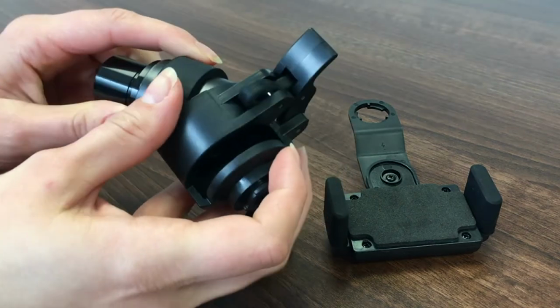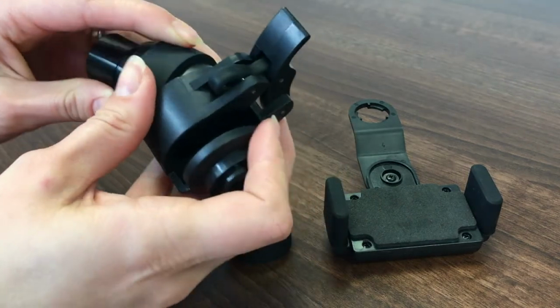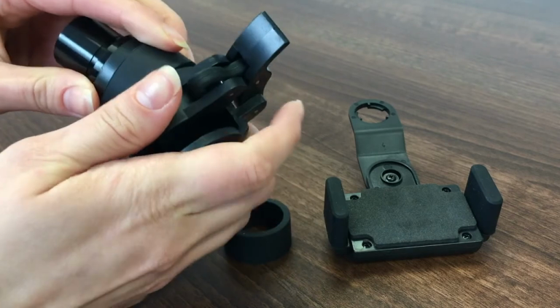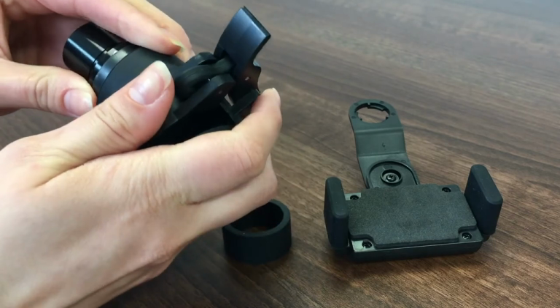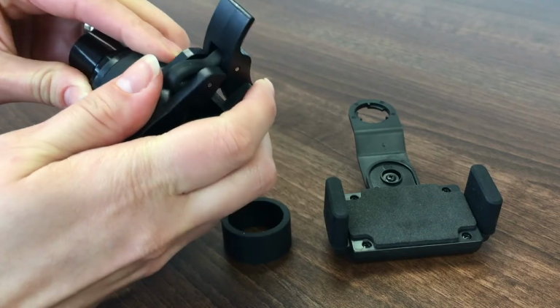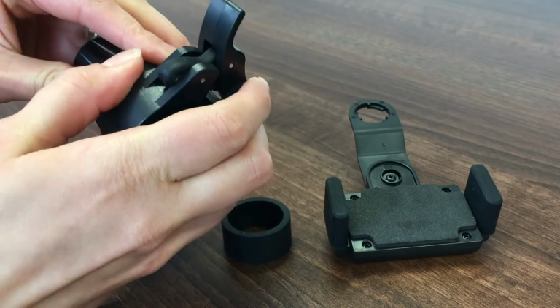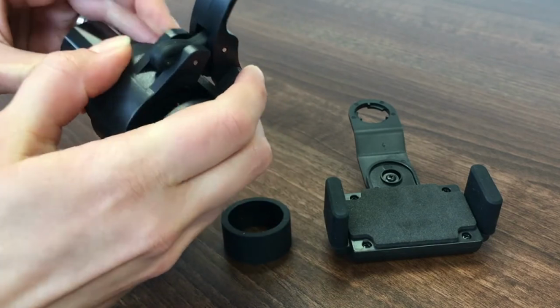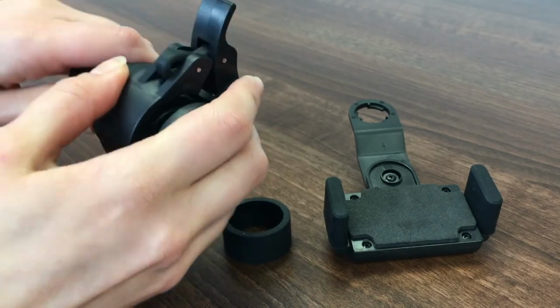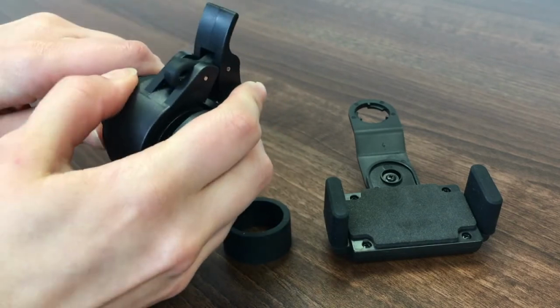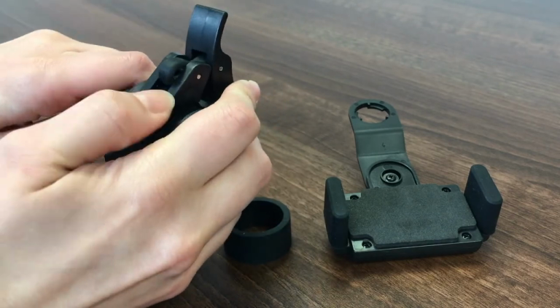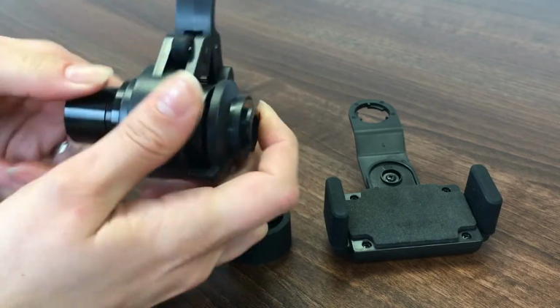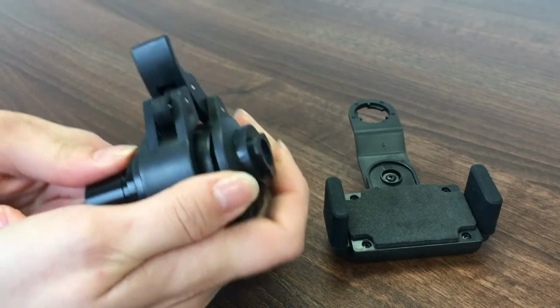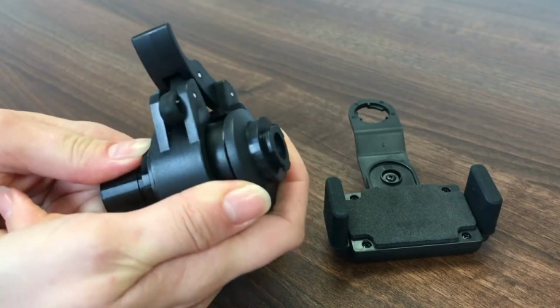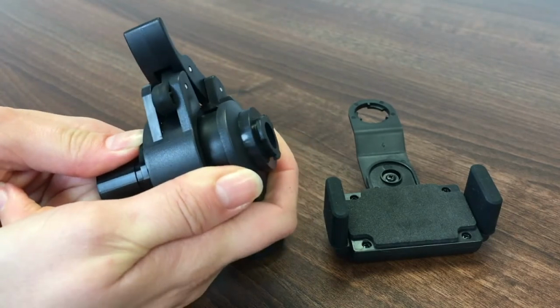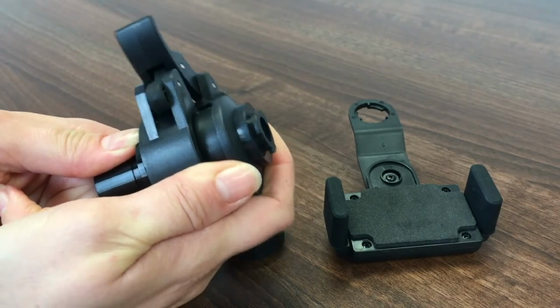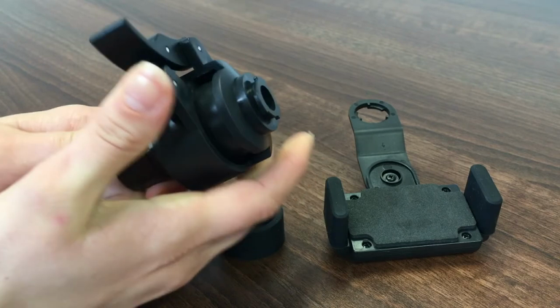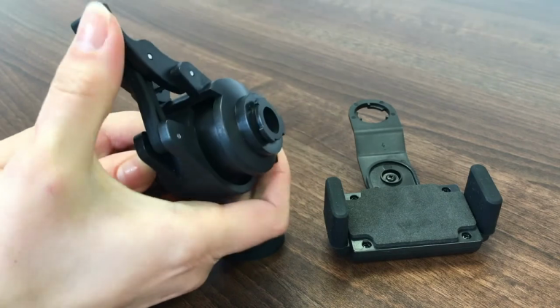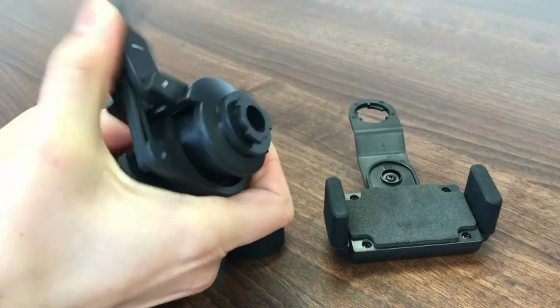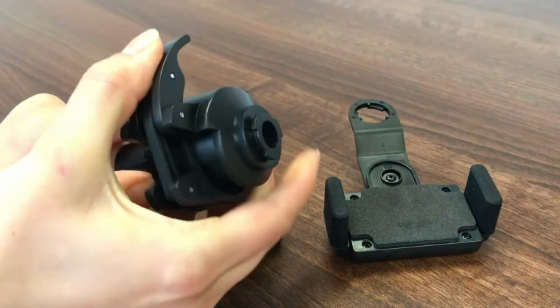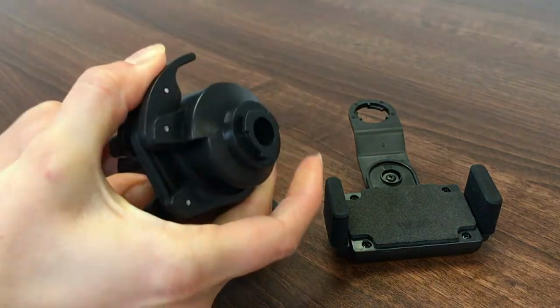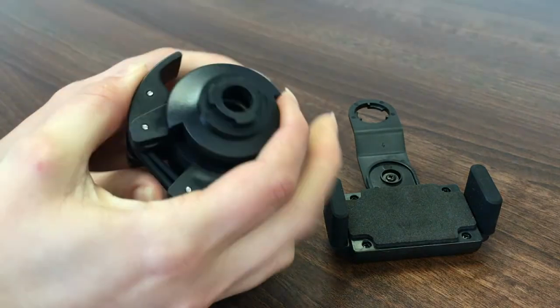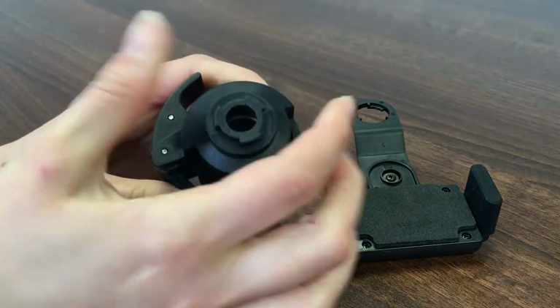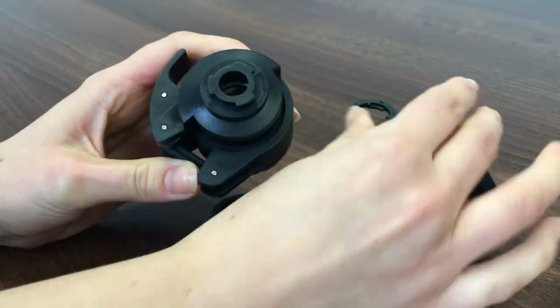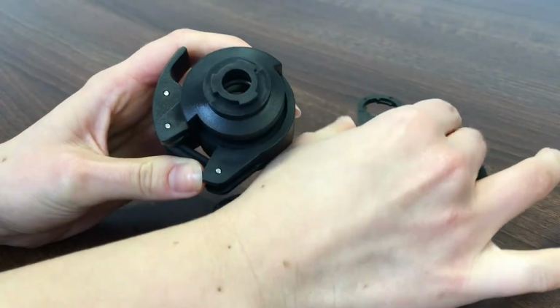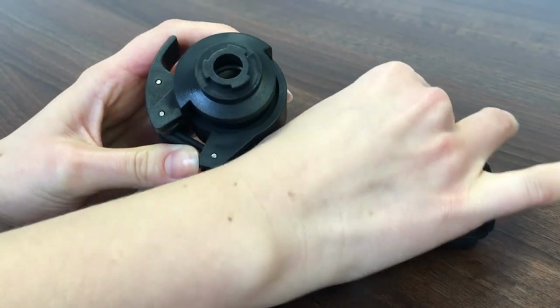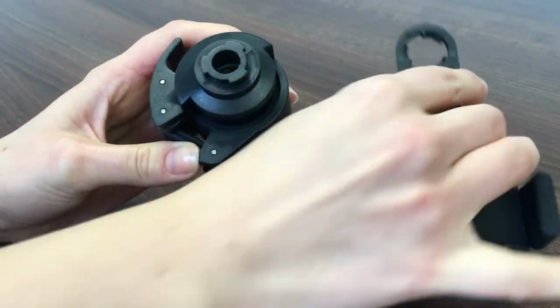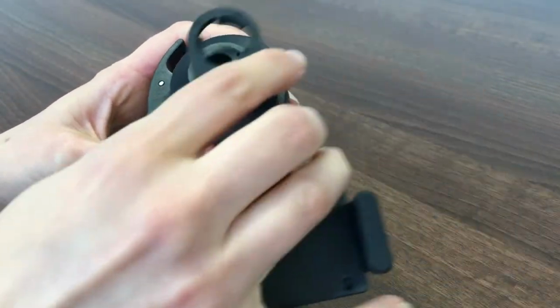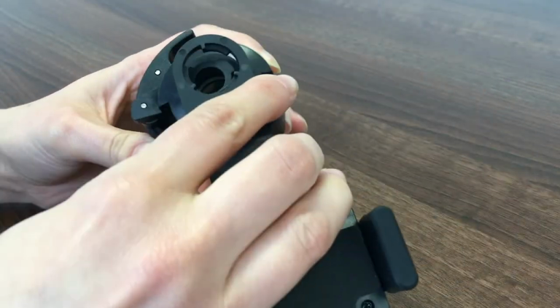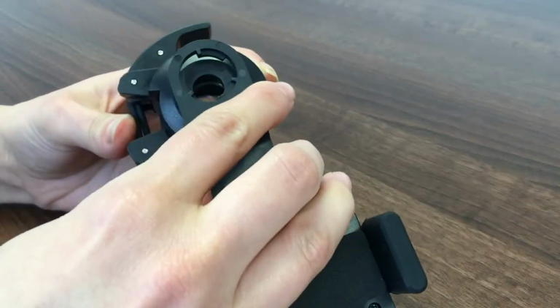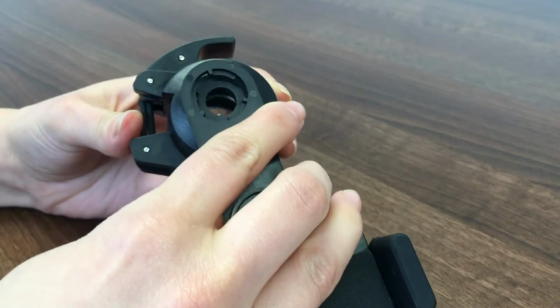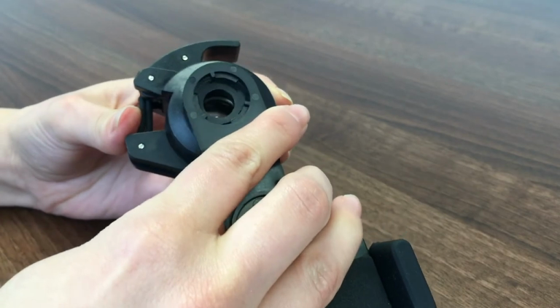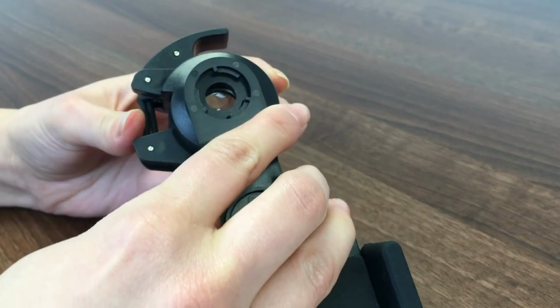Push the eyepiece into the eyepiece adapter cup so the eyepiece is flush with the end of the cup, and clamp into place so that the eyepiece is secure. Fit the eyepiece cup to the arm of the adapter and turn it anti-clockwise to secure in place.